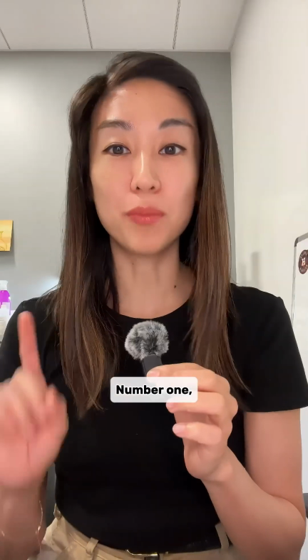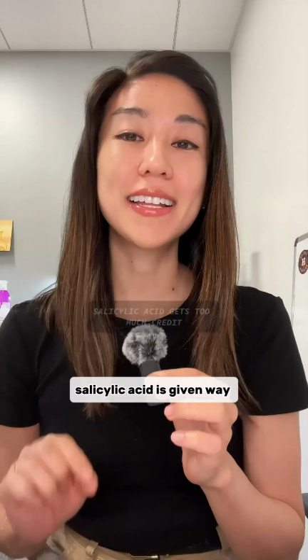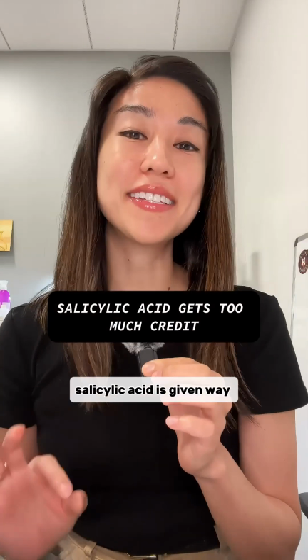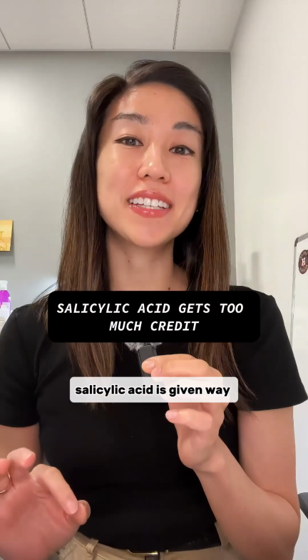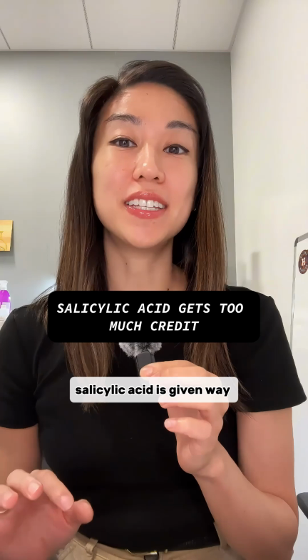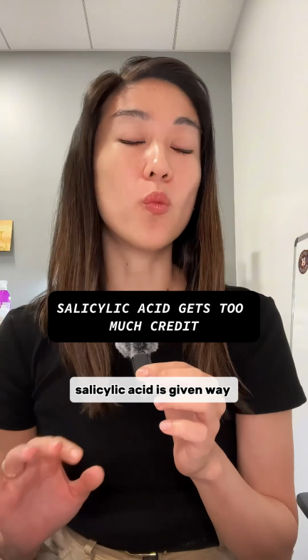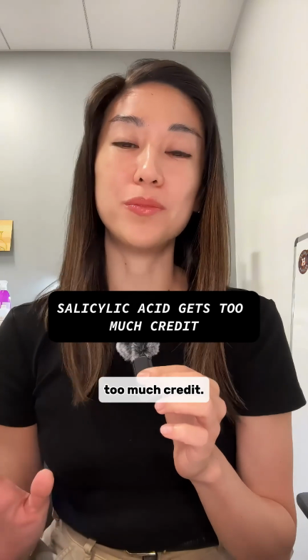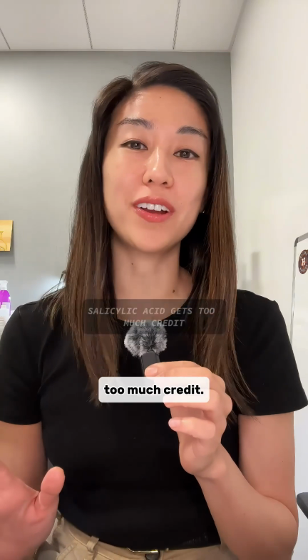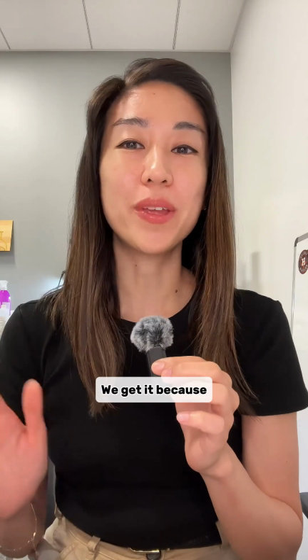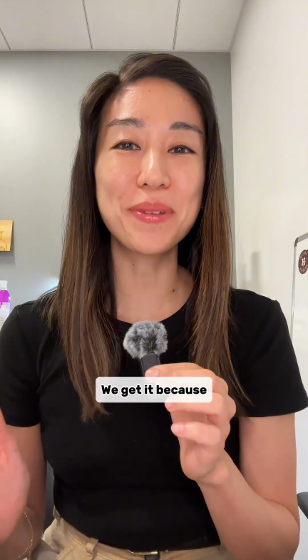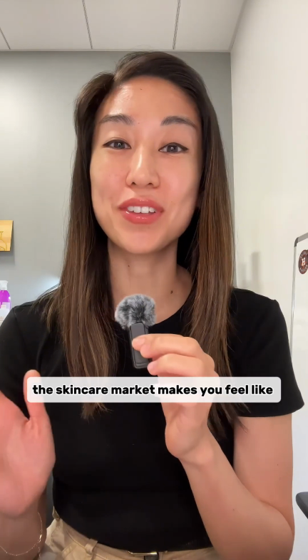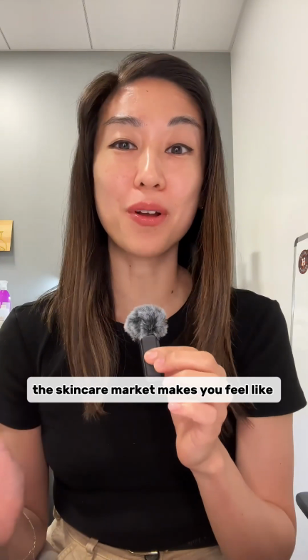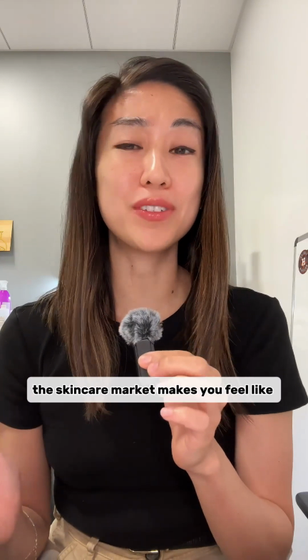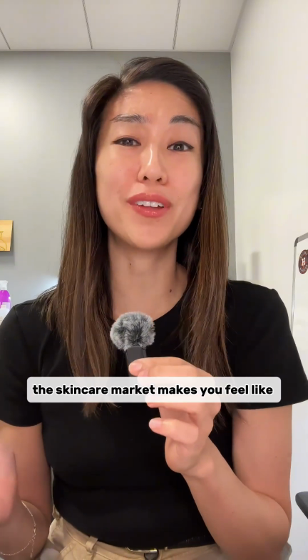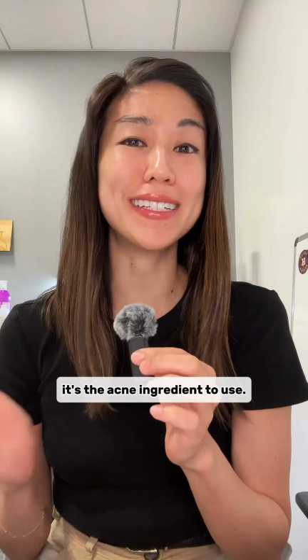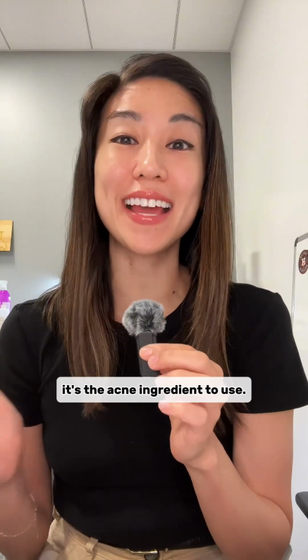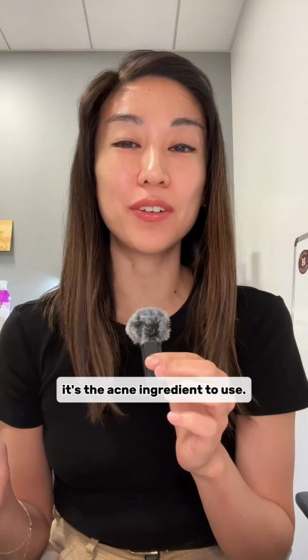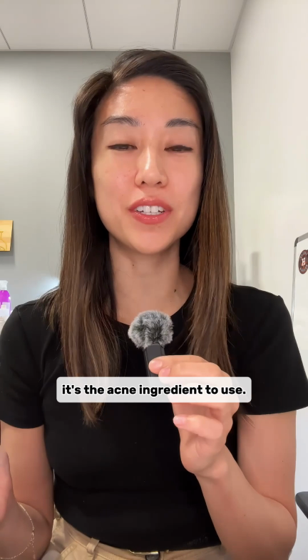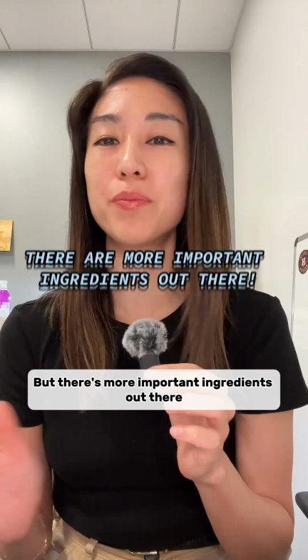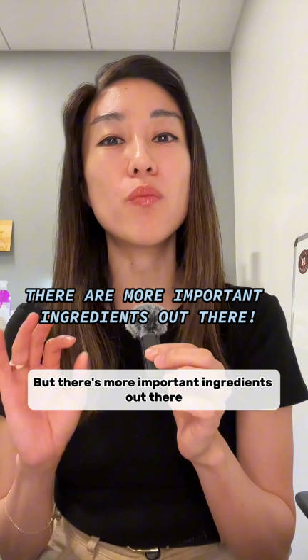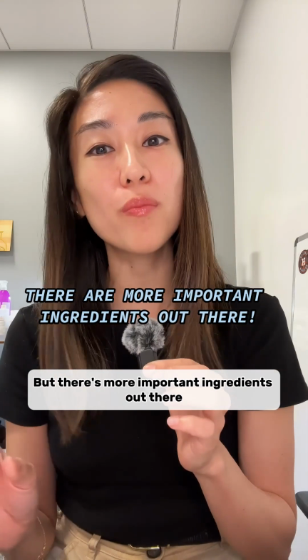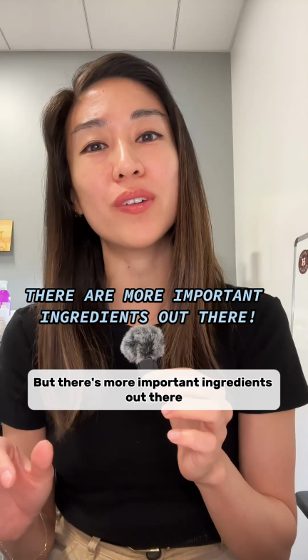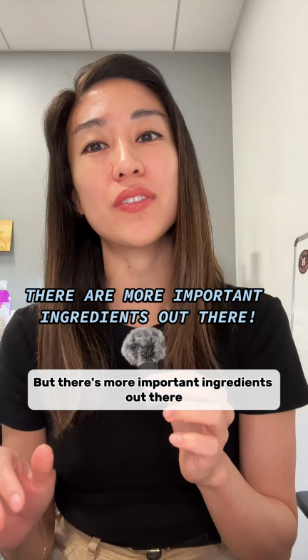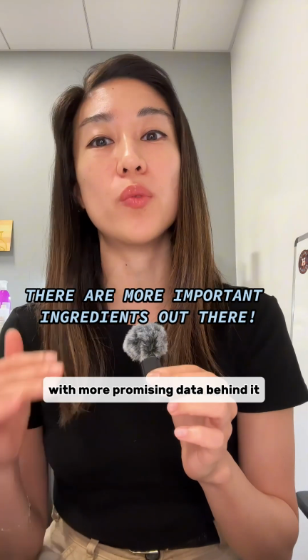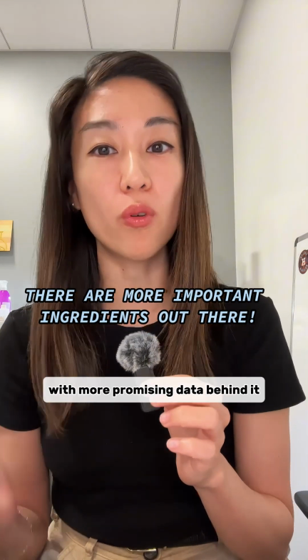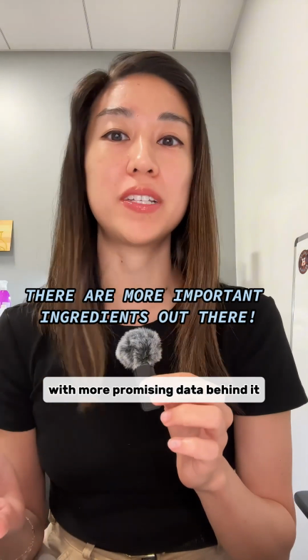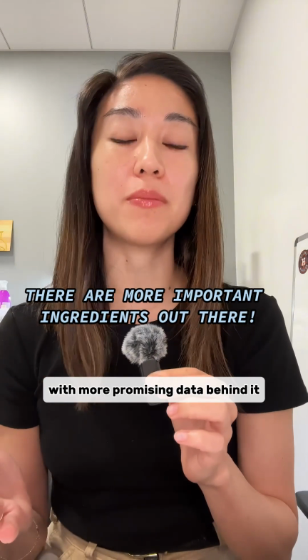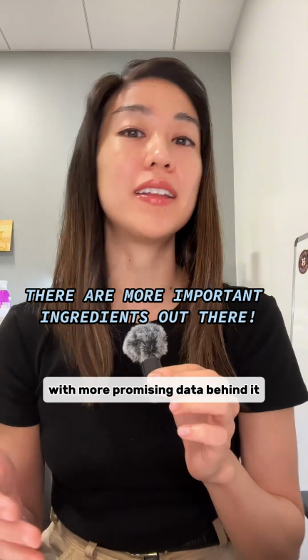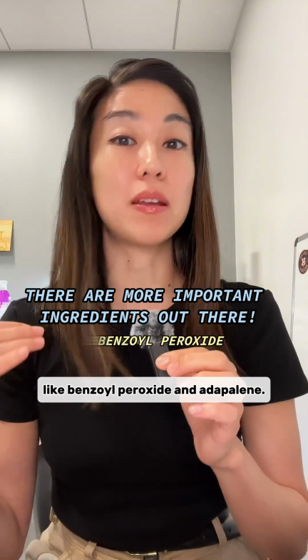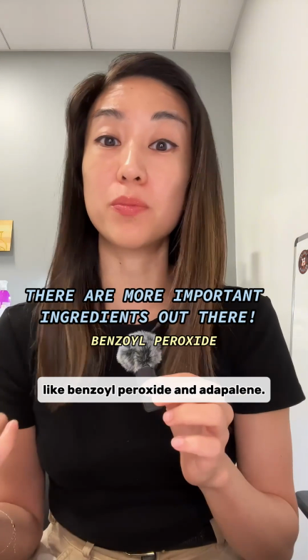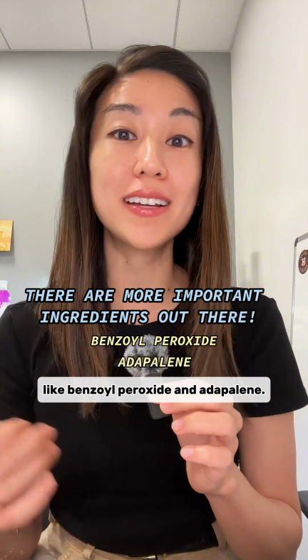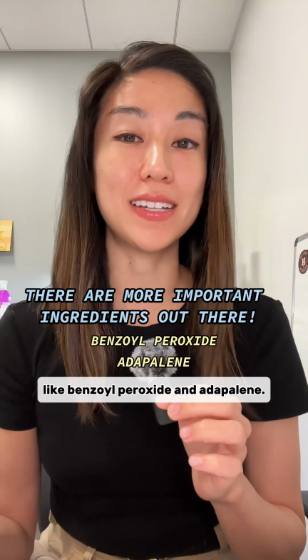Number one: salicylic acid is given way too much credit. The skincare market makes you feel like it's the acne ingredient to use, but there are more important ingredients out there with more promising data behind them, like benzoyl peroxide and adapalene.